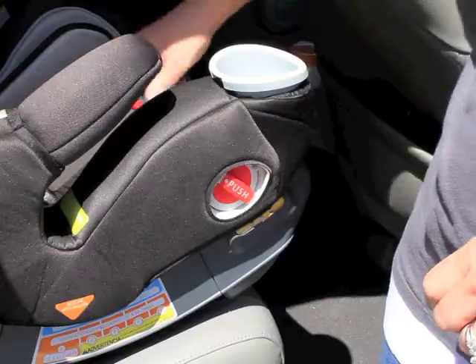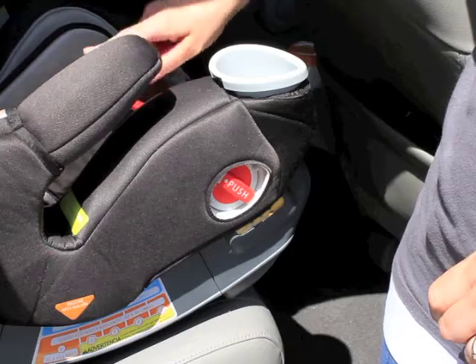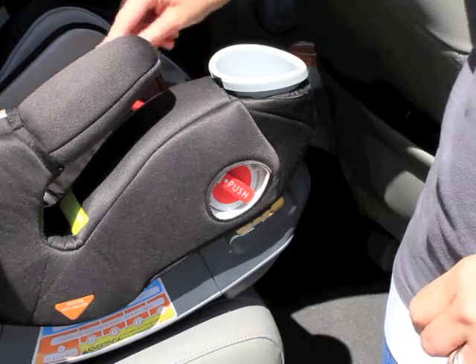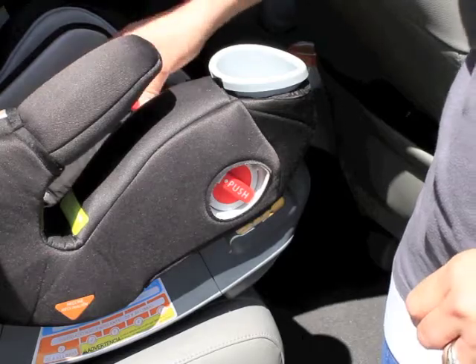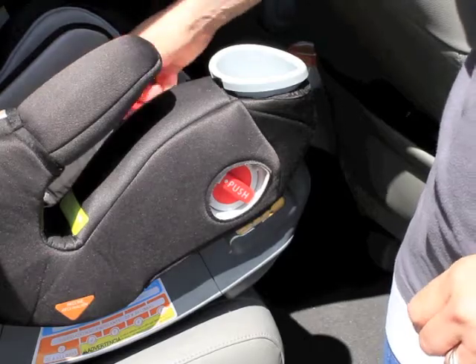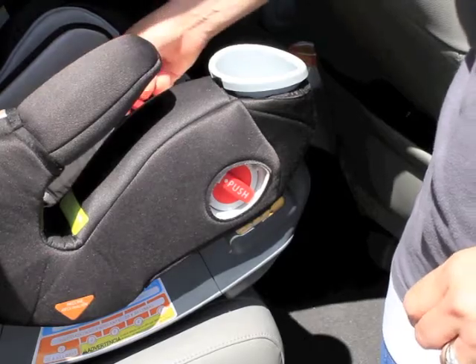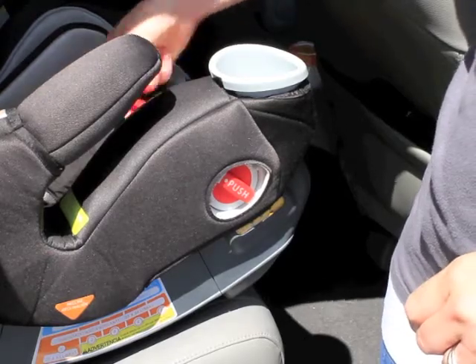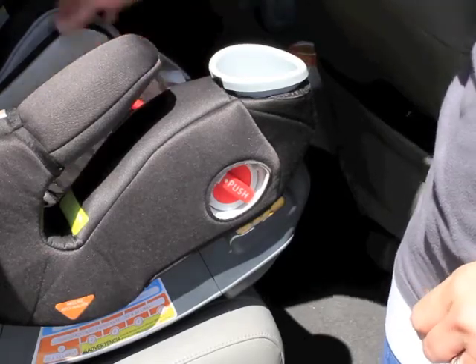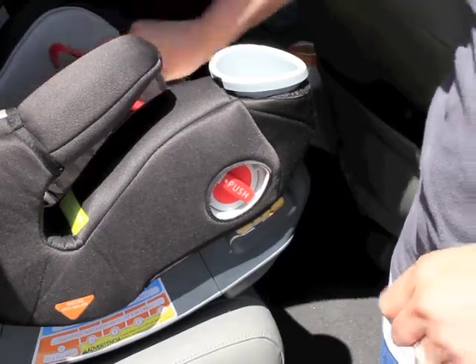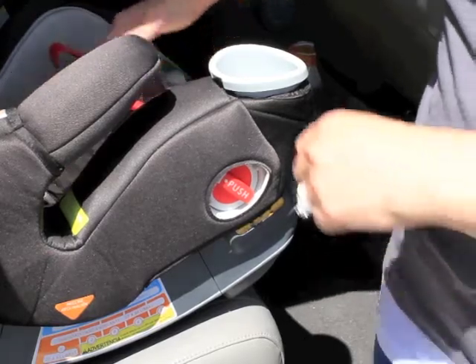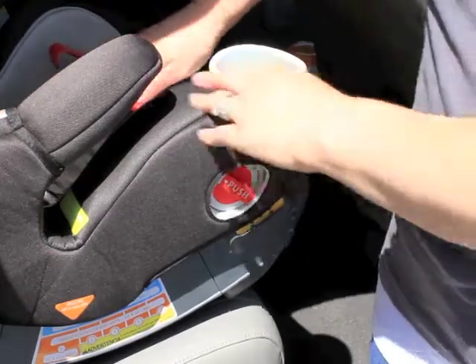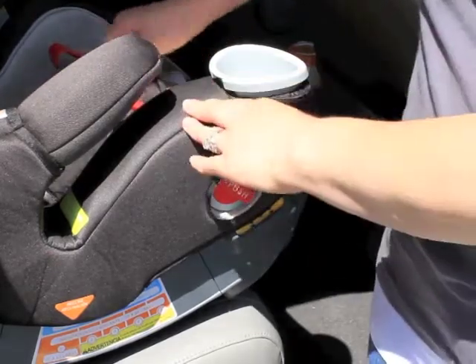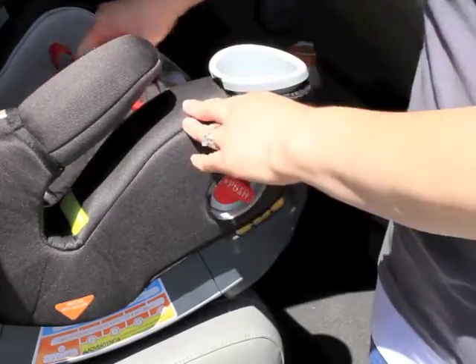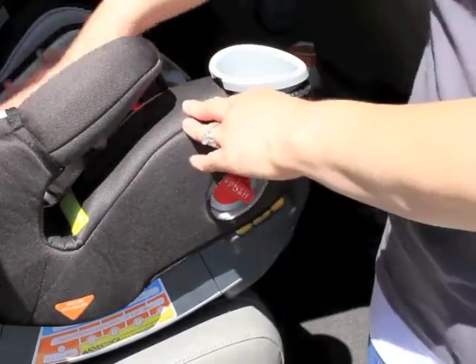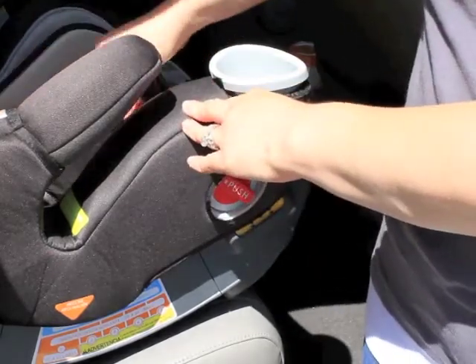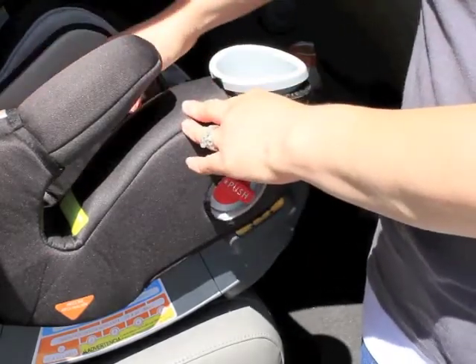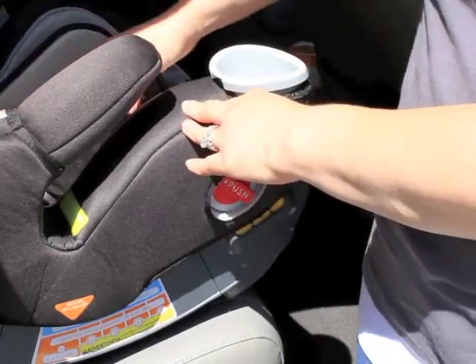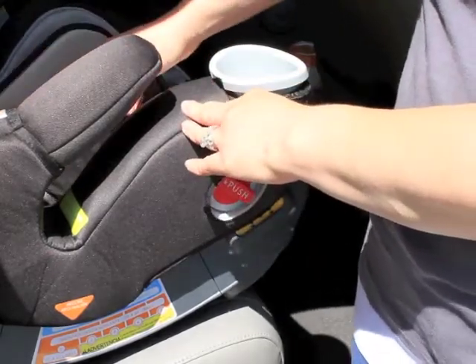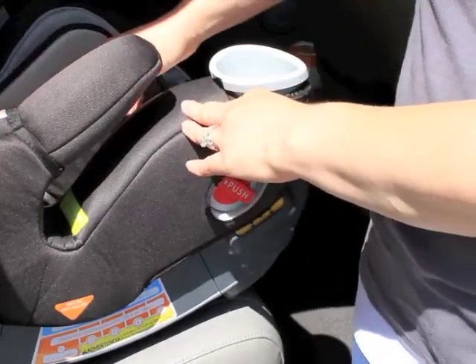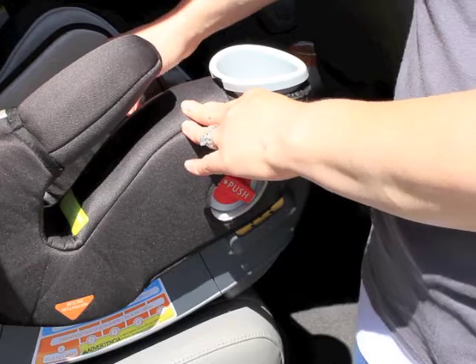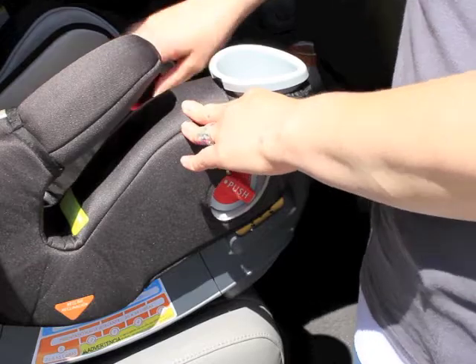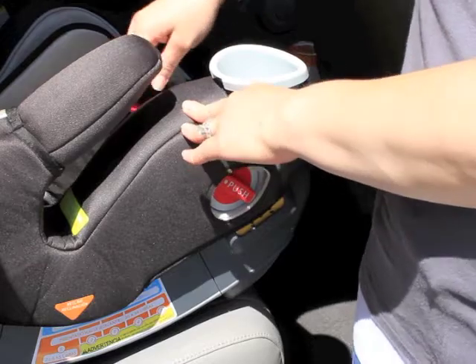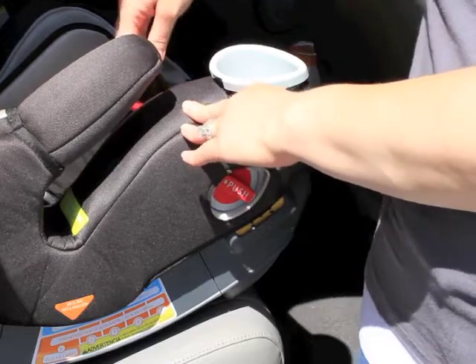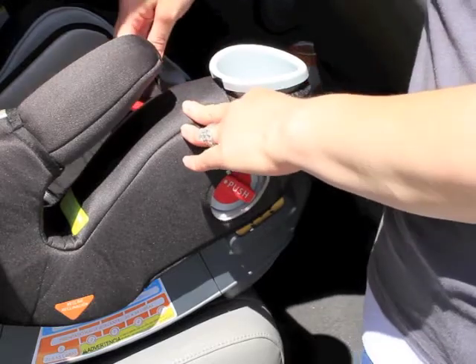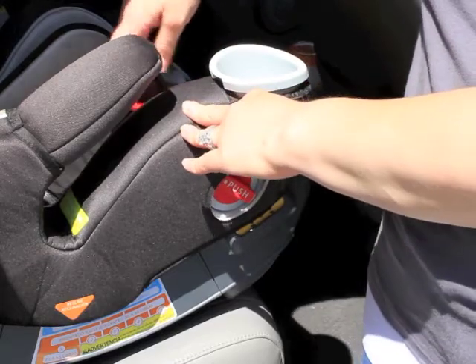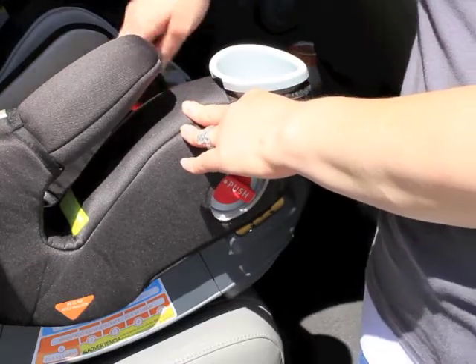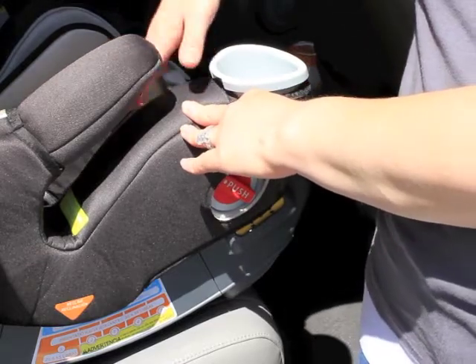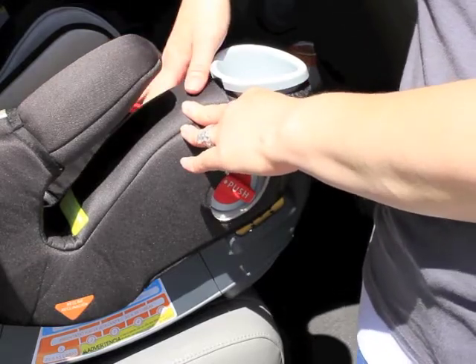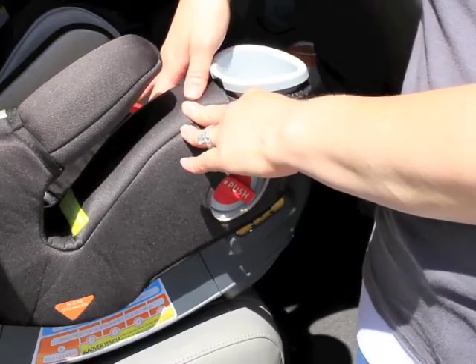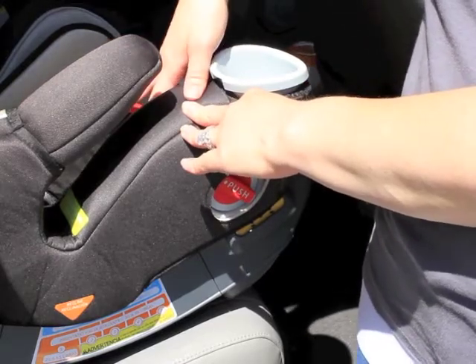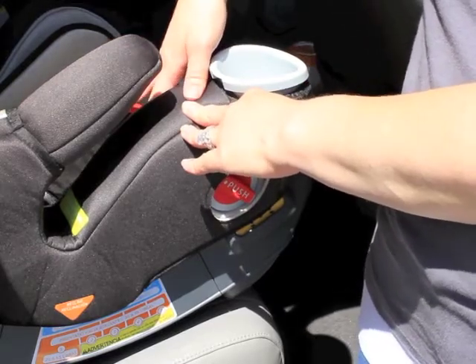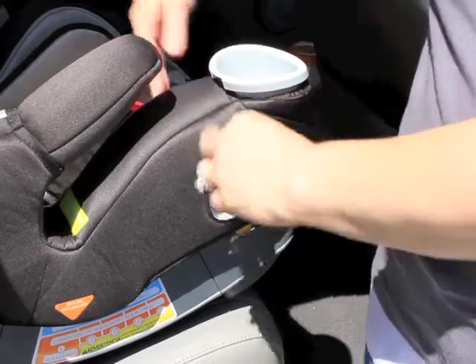The Graco Smart Seat has red tabs that stick up in the bottom of the seat to let parents know that the seat is not securely installed in the base.